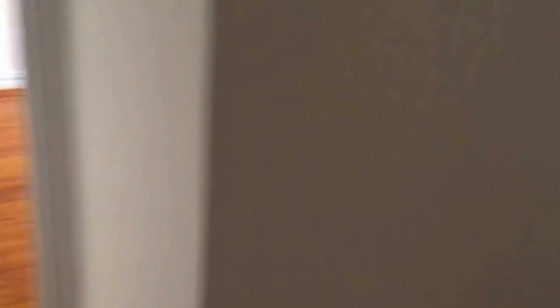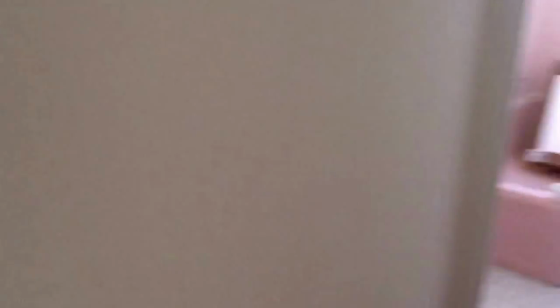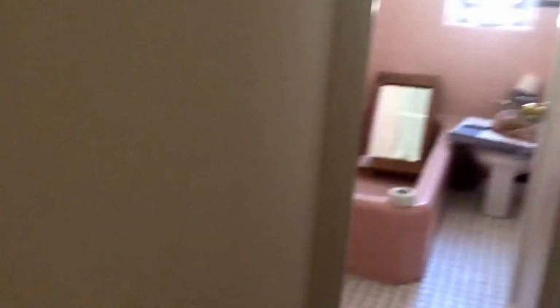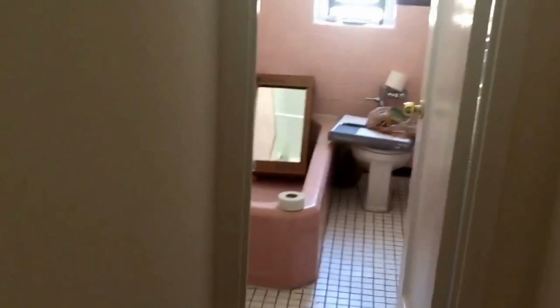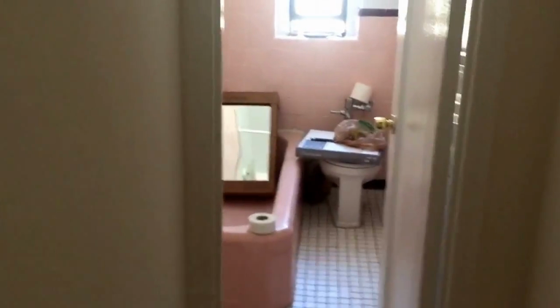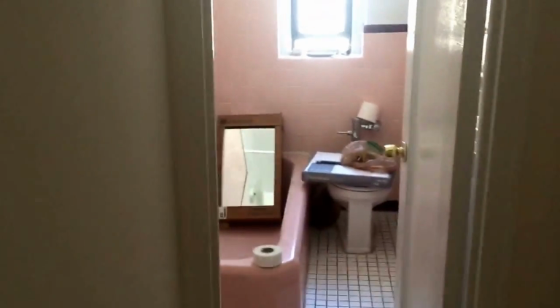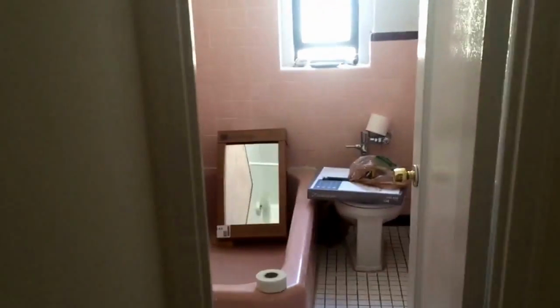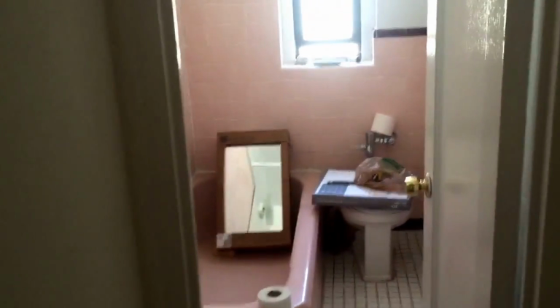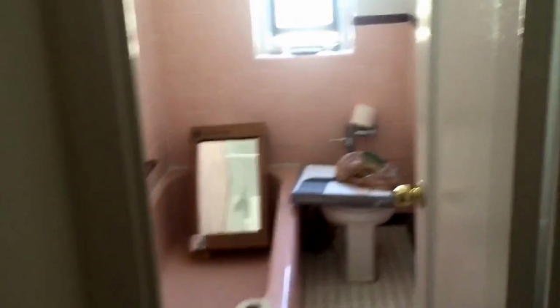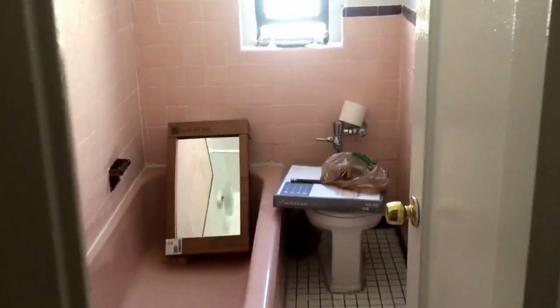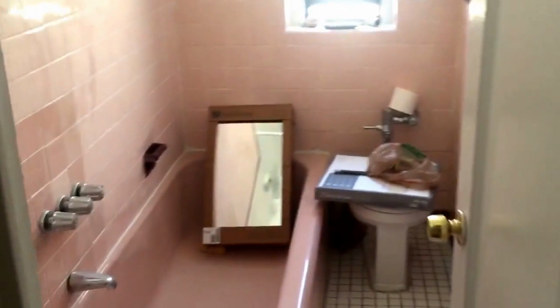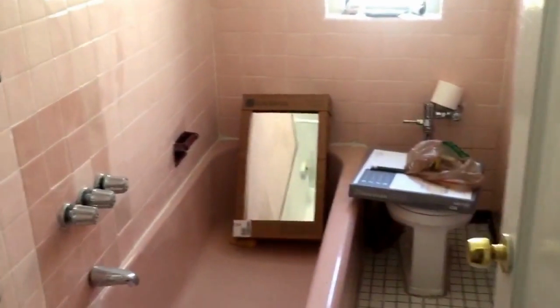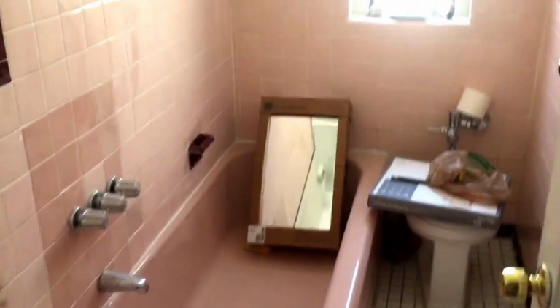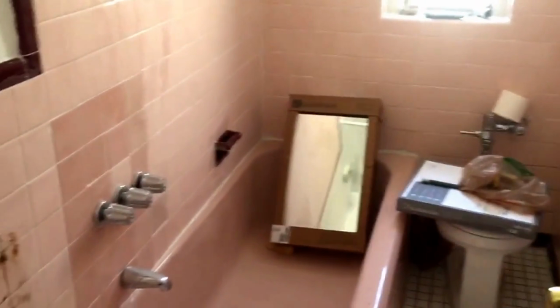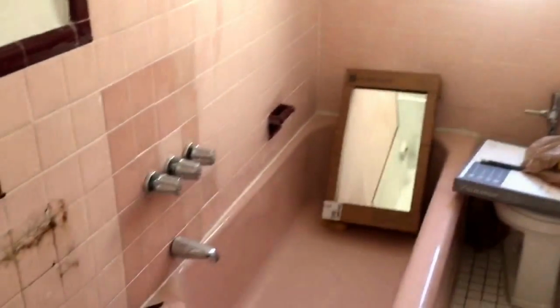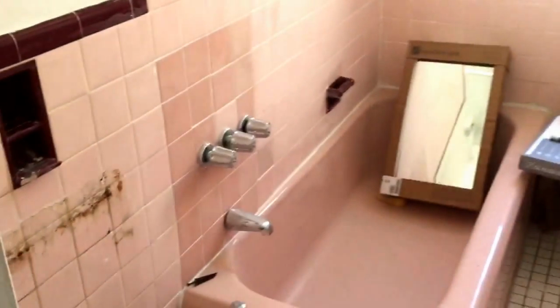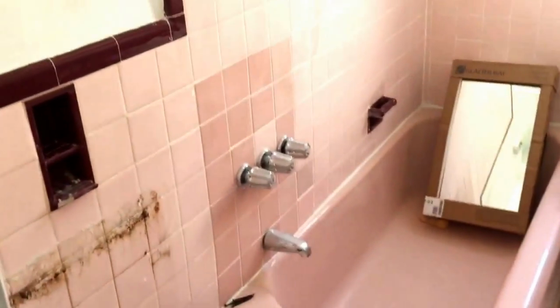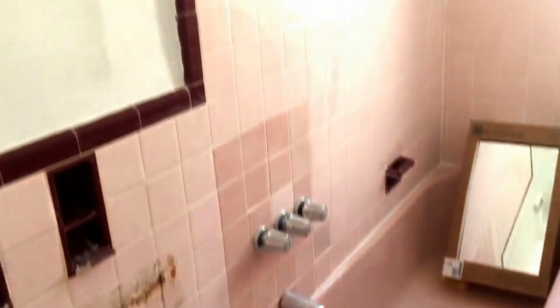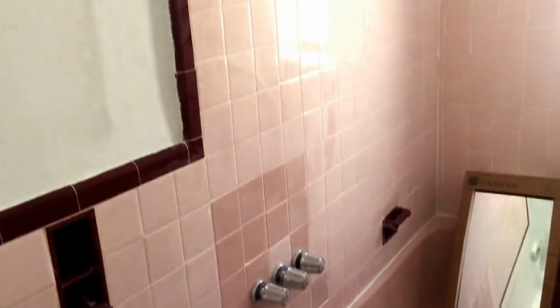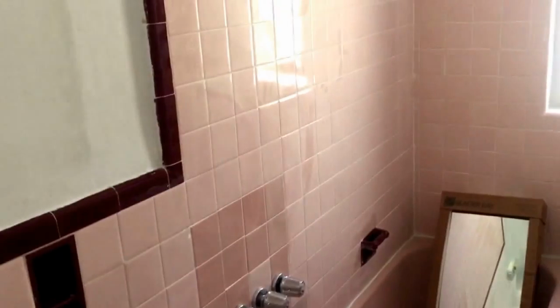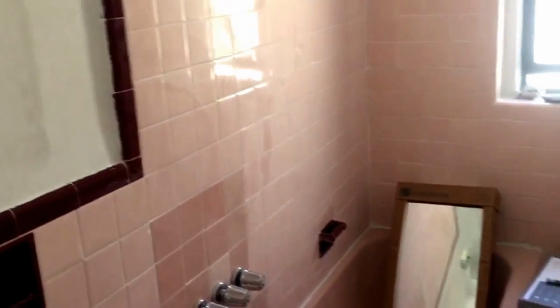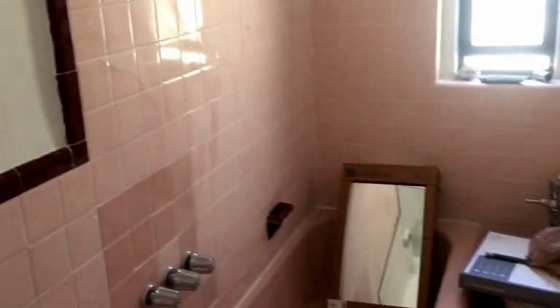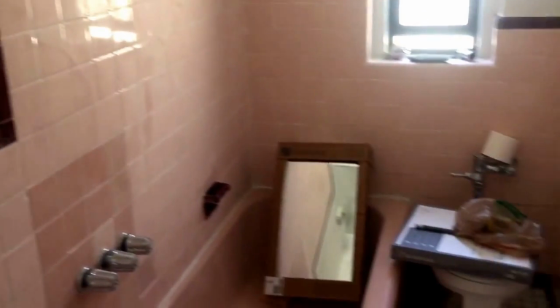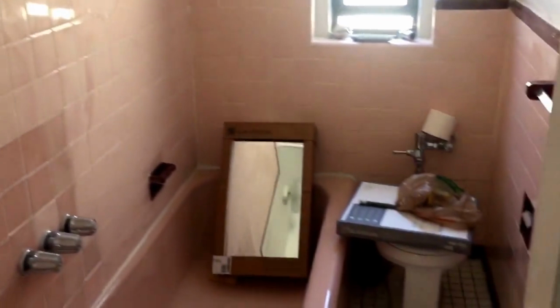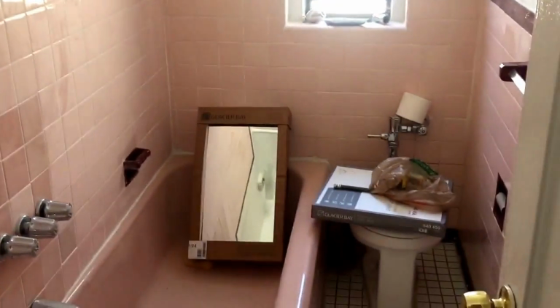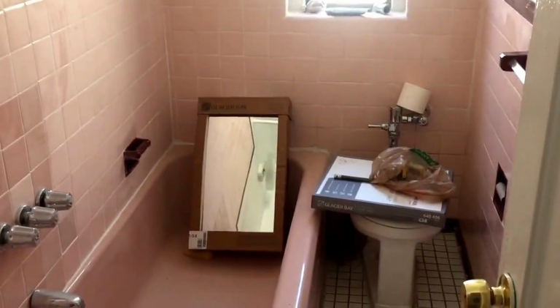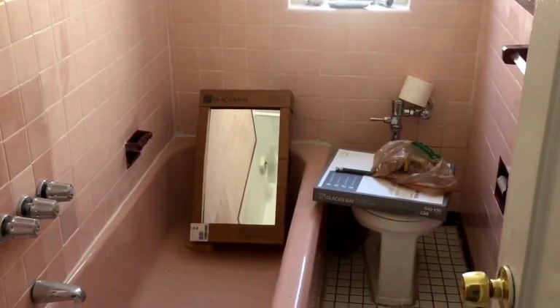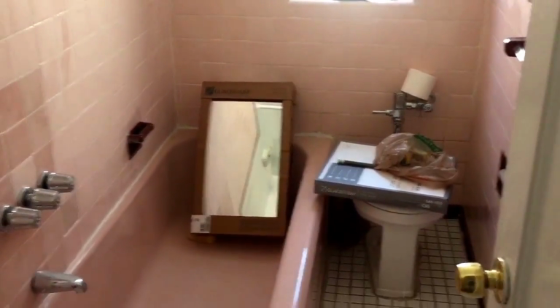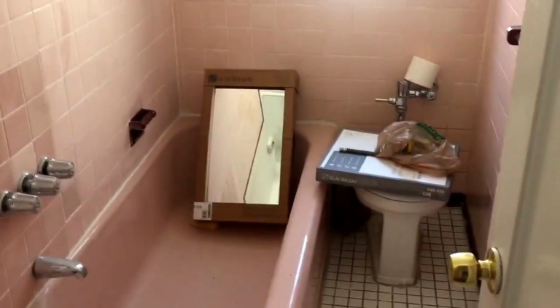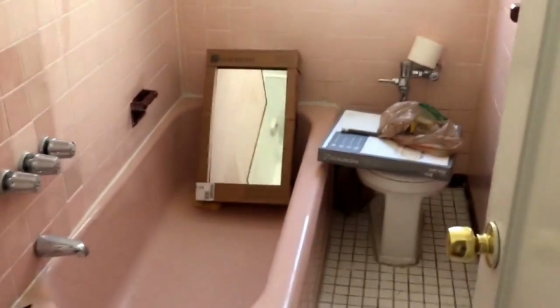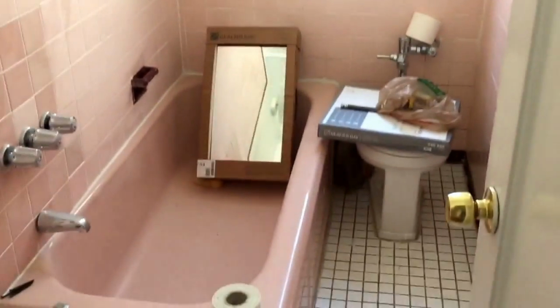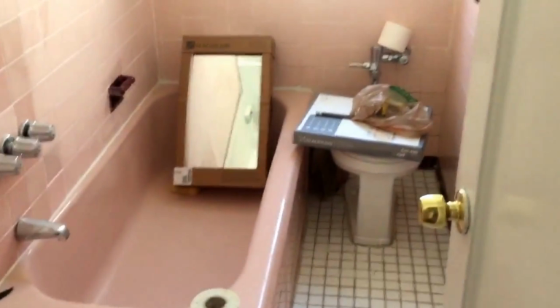Your bathroom is the next thing up on the right. There are still some installations that need to be done, such as the sink and the medicine cabinet. As you can see, the medicine cabinet is sitting in the tub there.